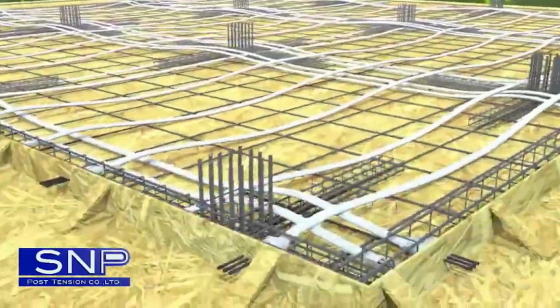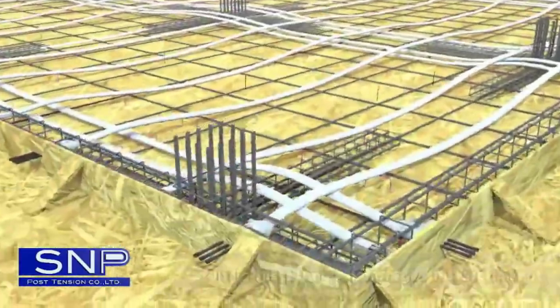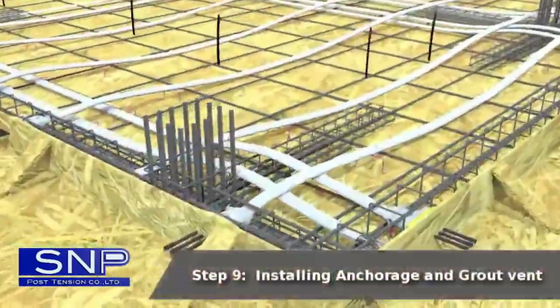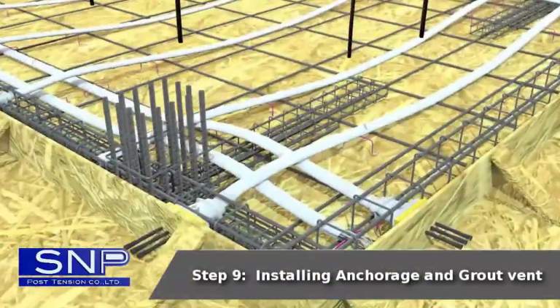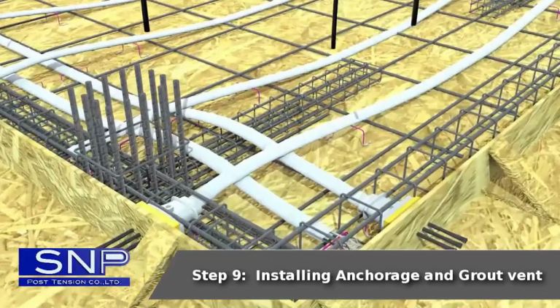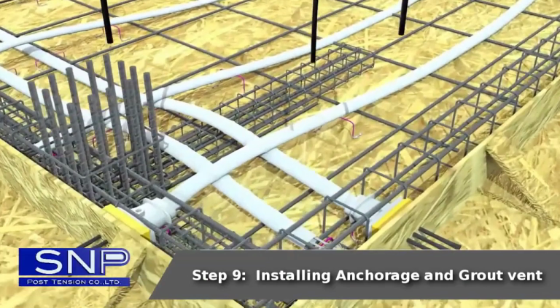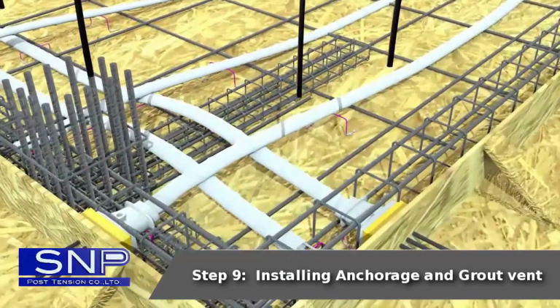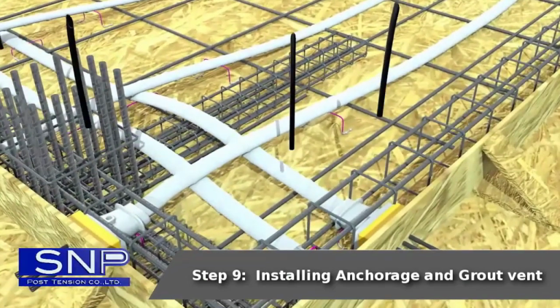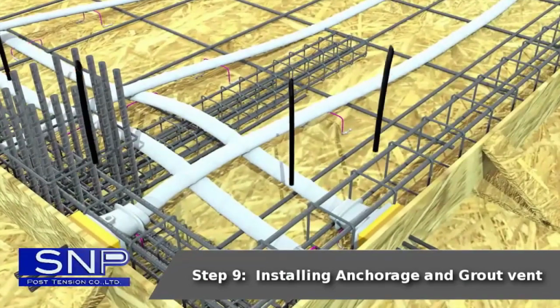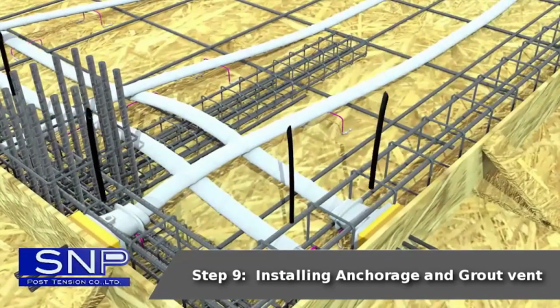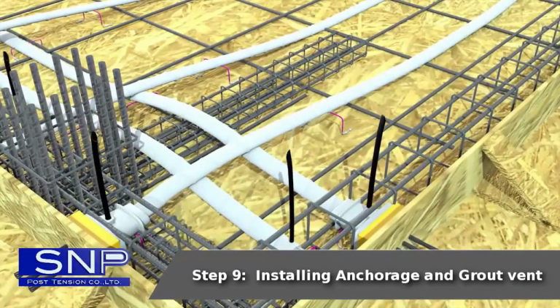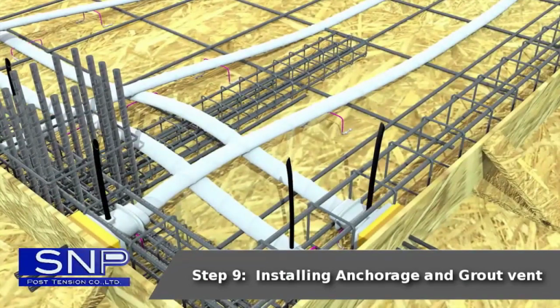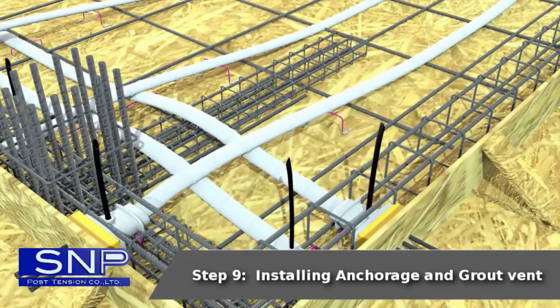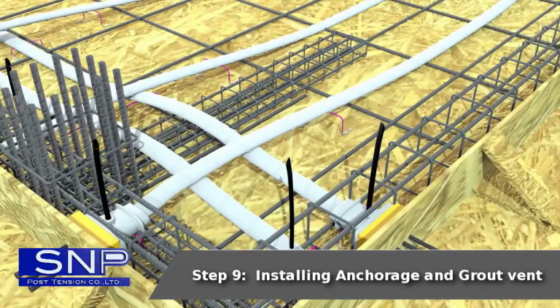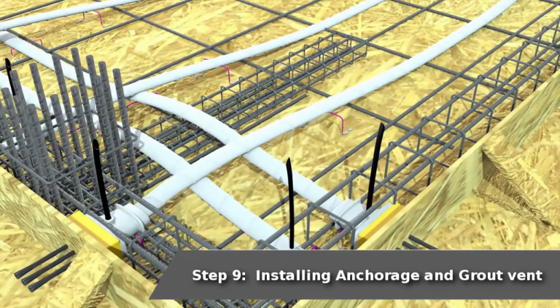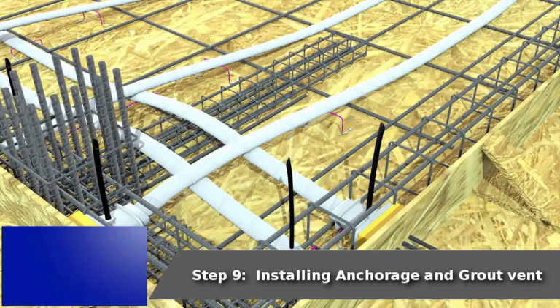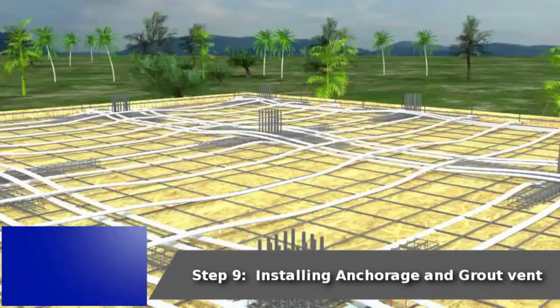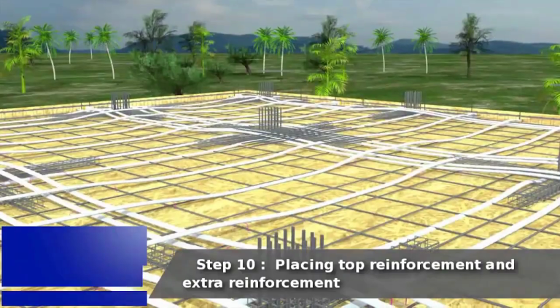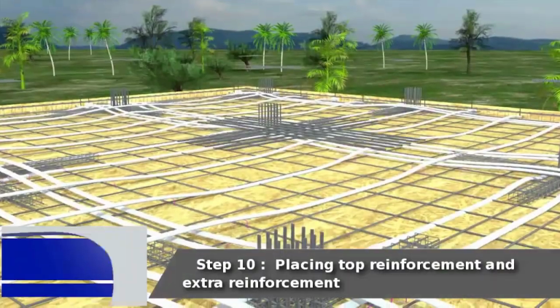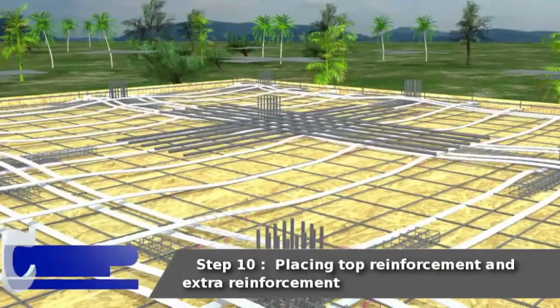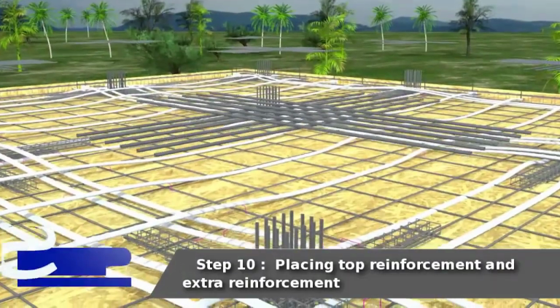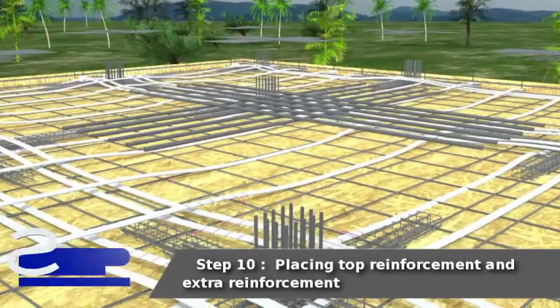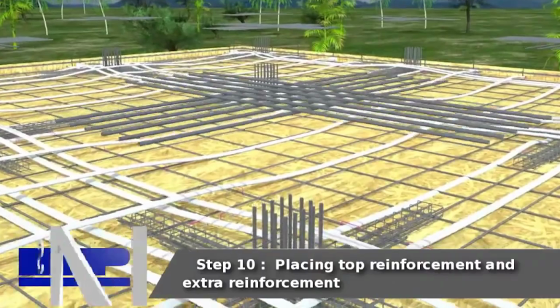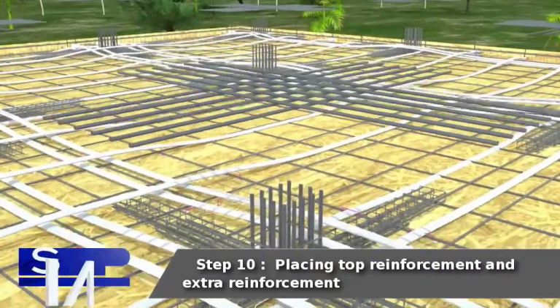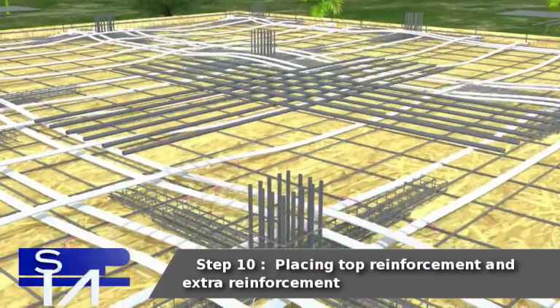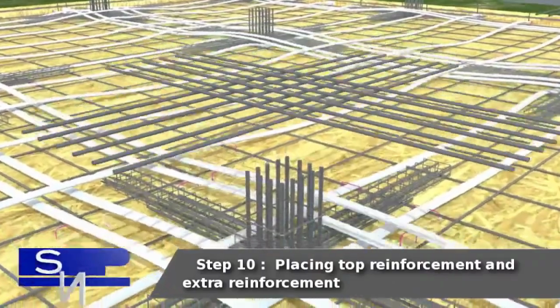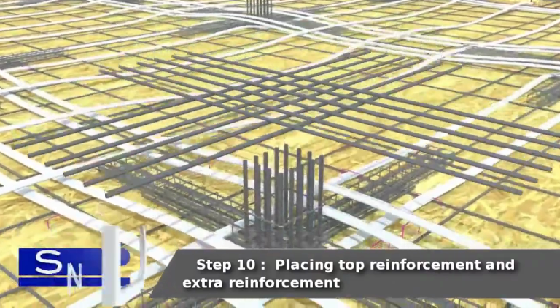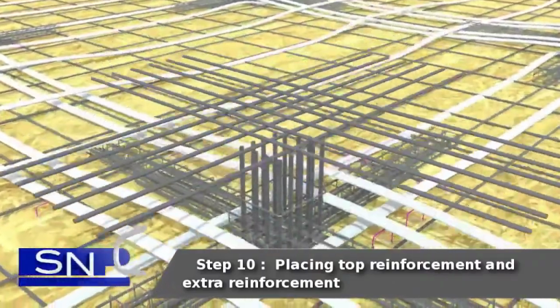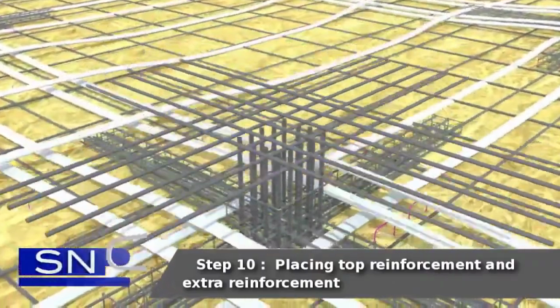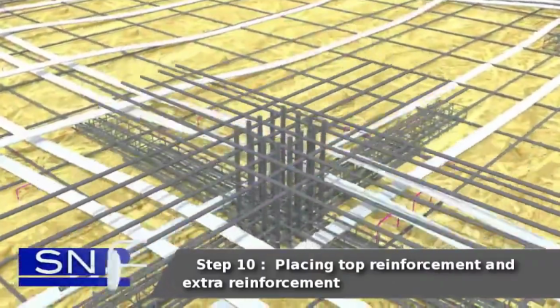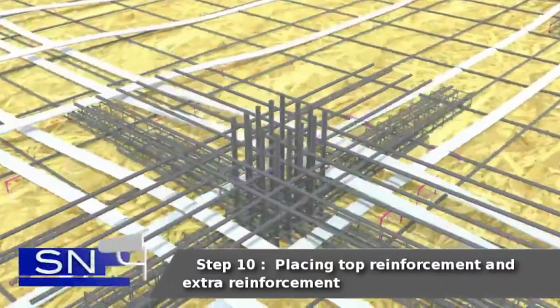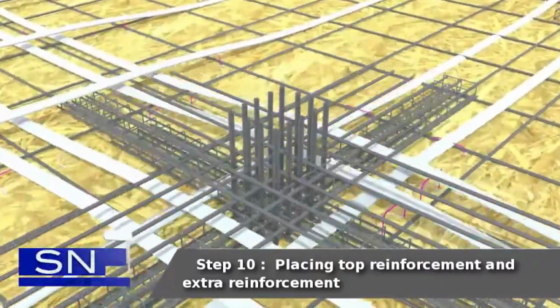Step 9: Installing anchorage and grout vent. Step 10: Placing top reinforcement and extra reinforcement.